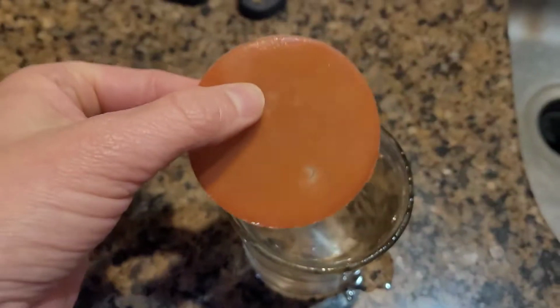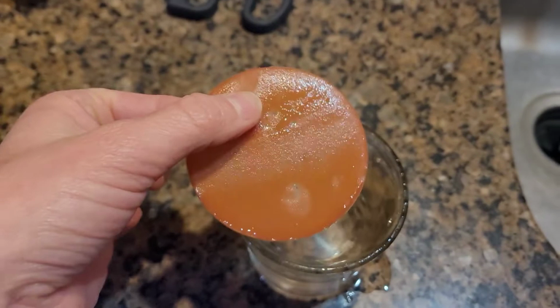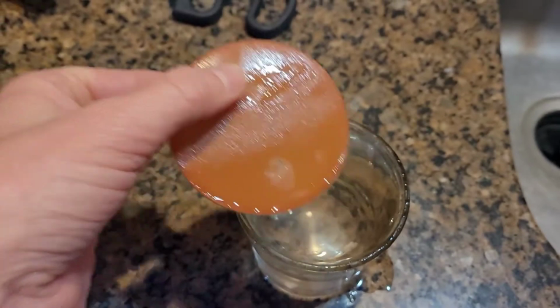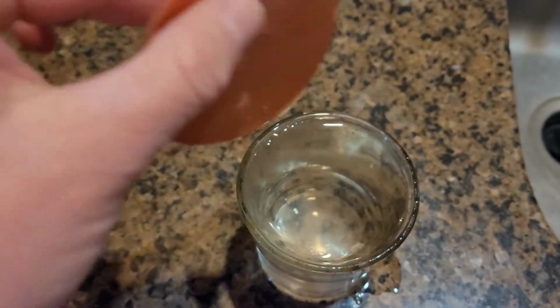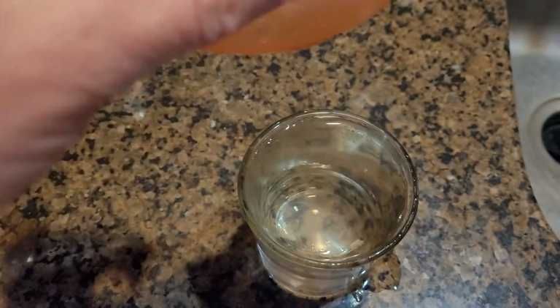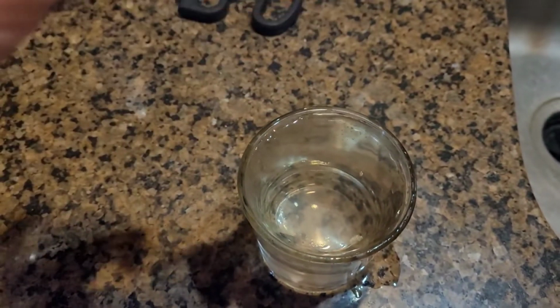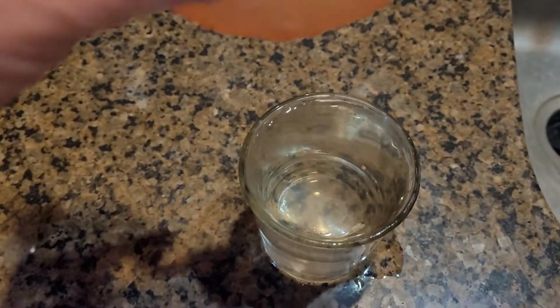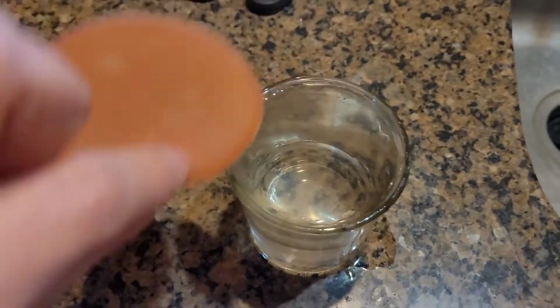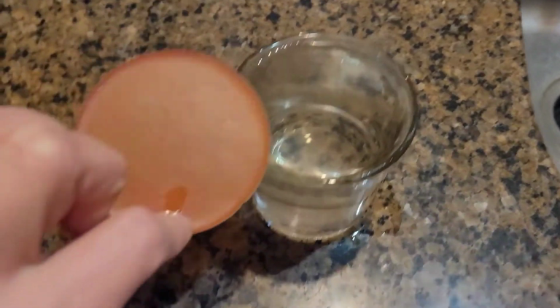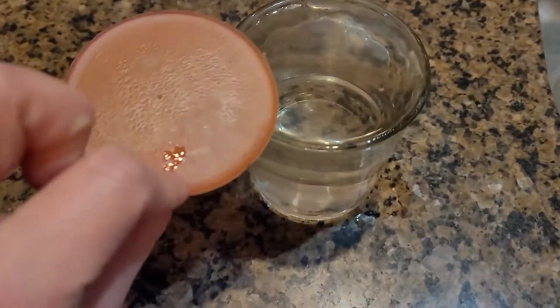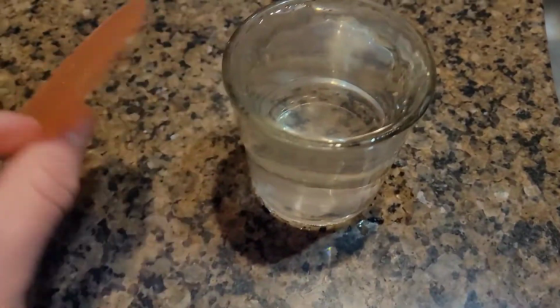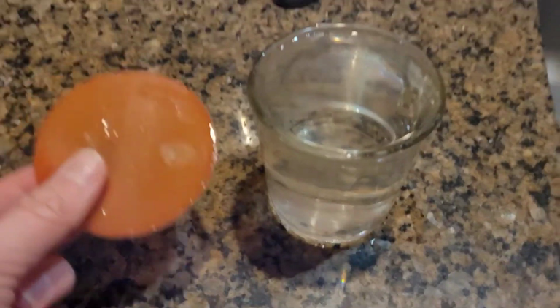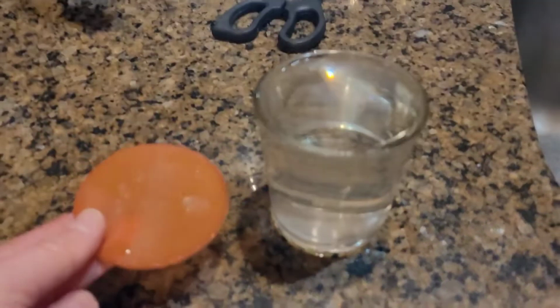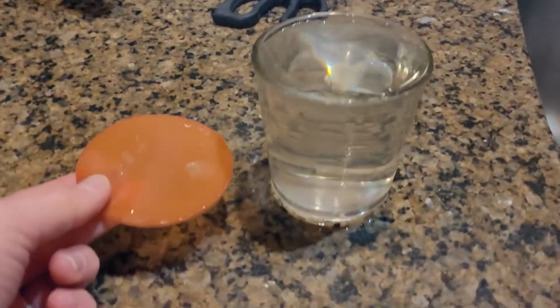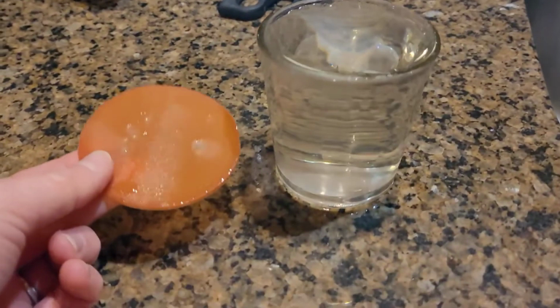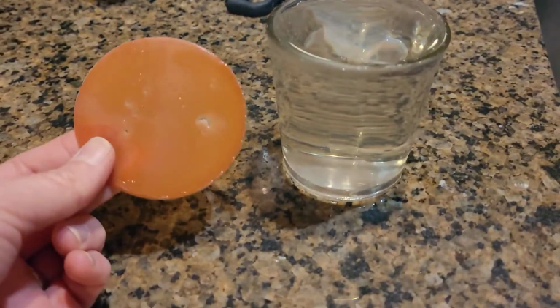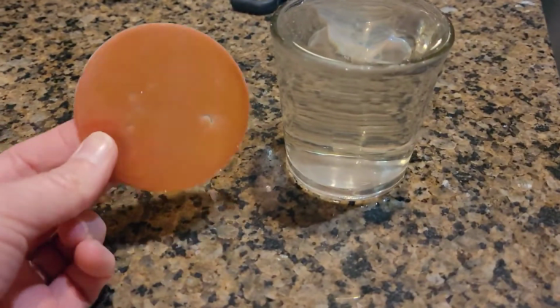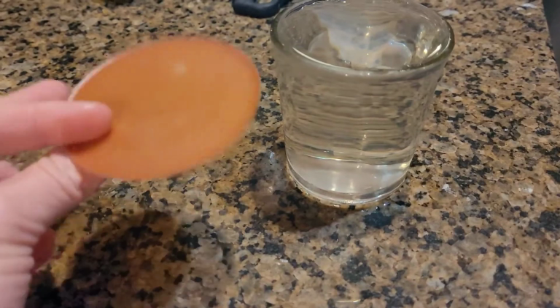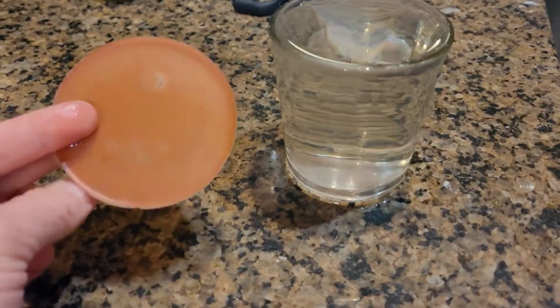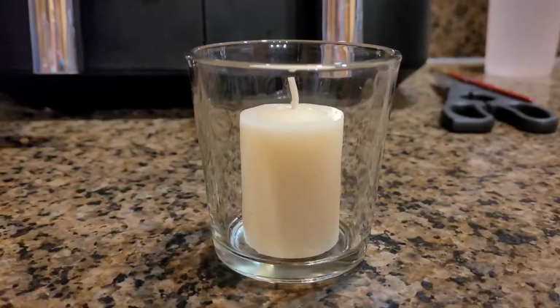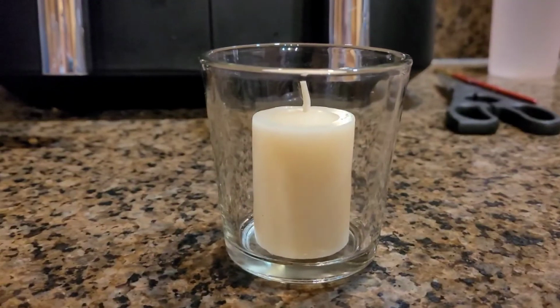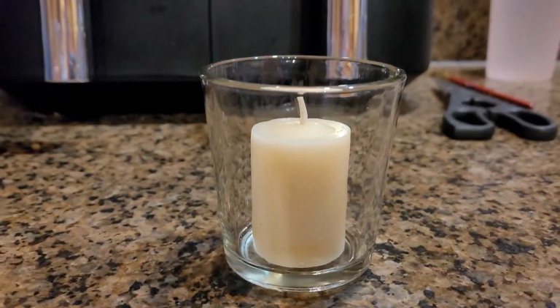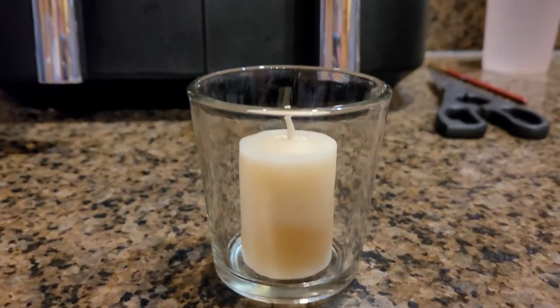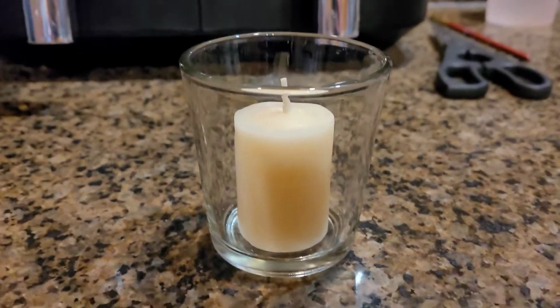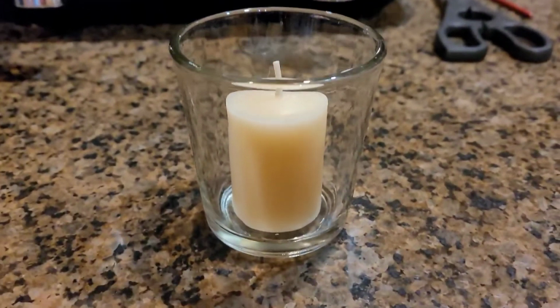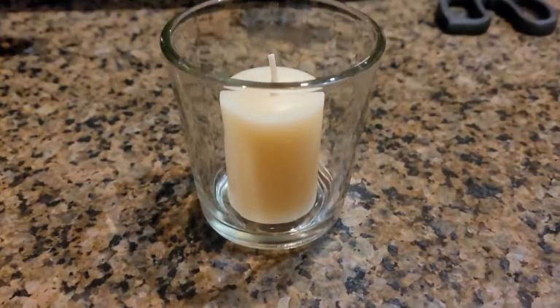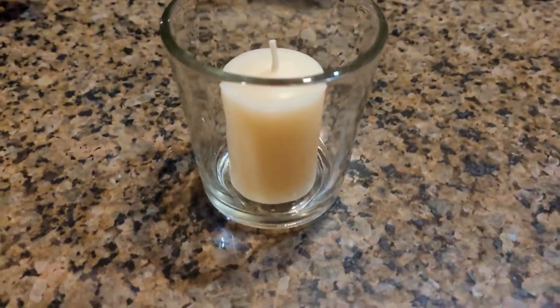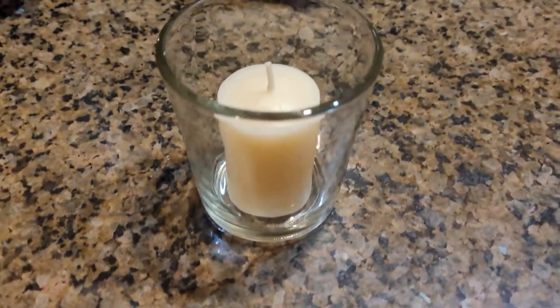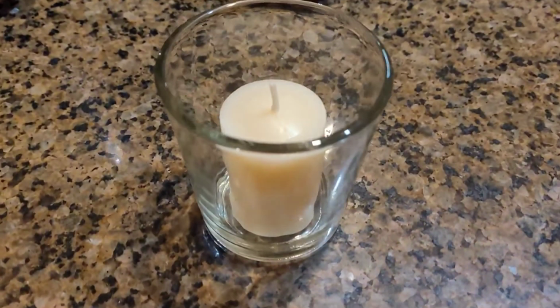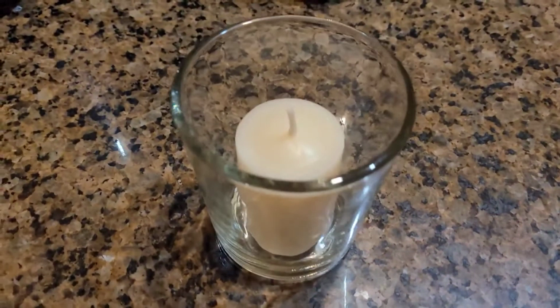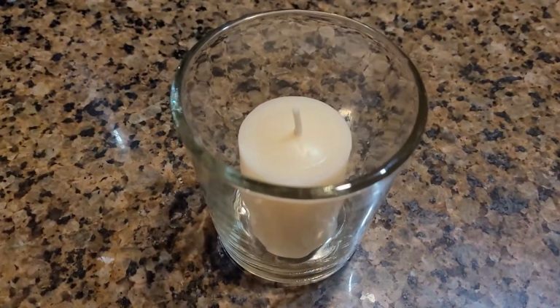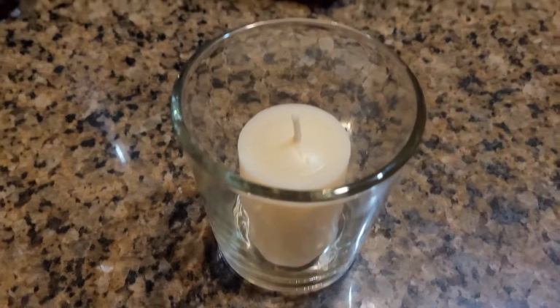This hack works! I love it — it's so awesome! Tell me how you clean up your candle holders if you reuse them, or do you just throw your glass away? Anyways, thanks for watching! Have a great day!